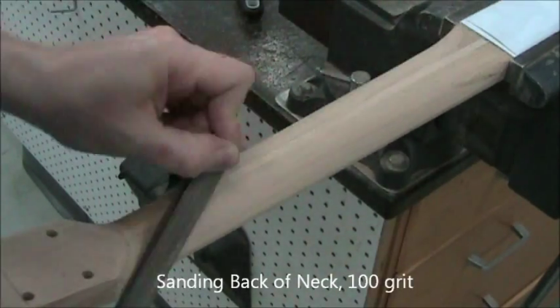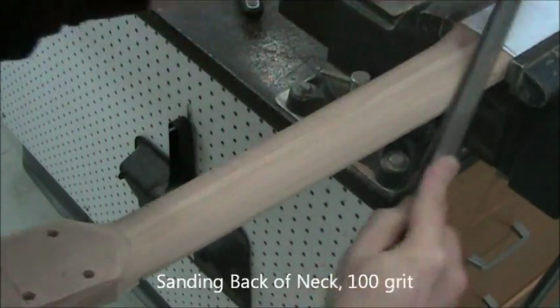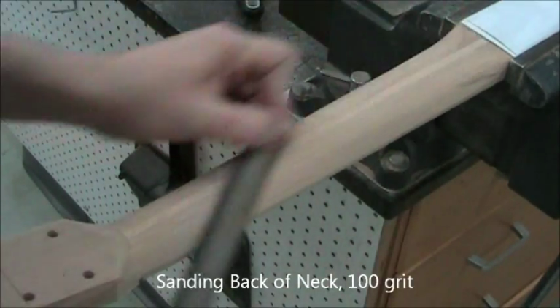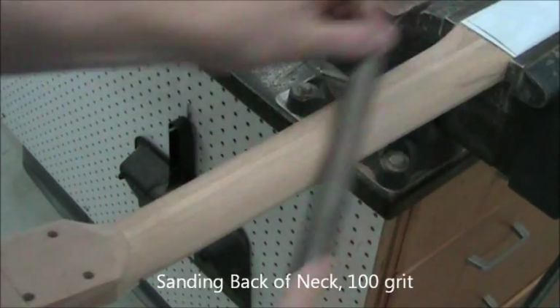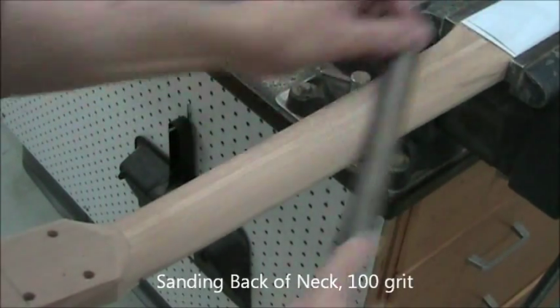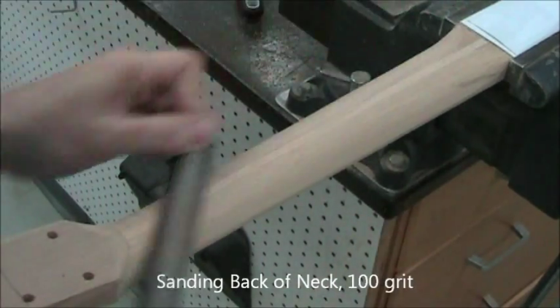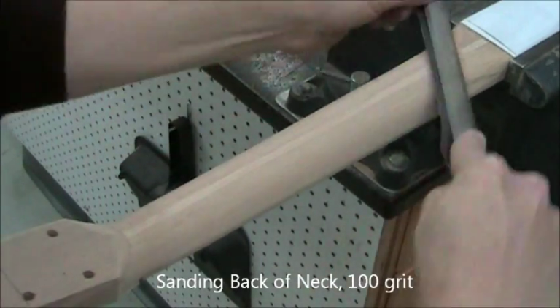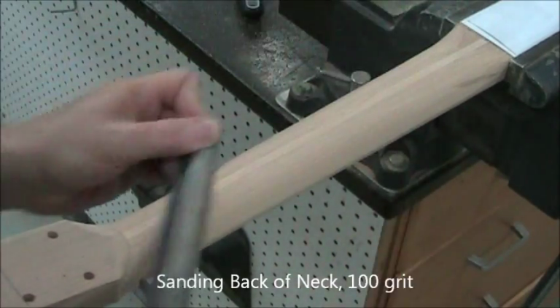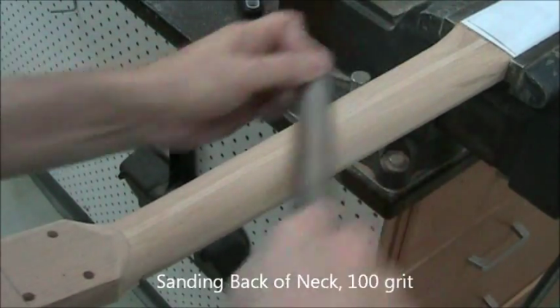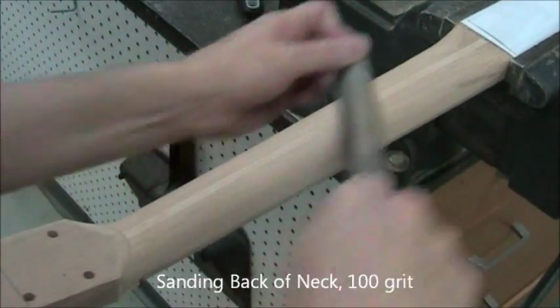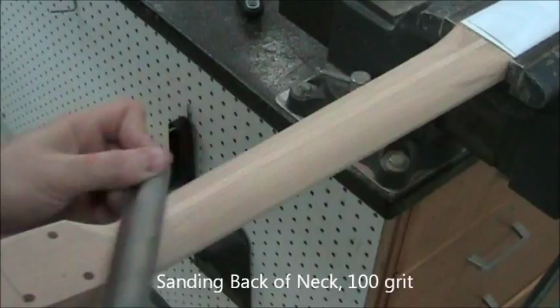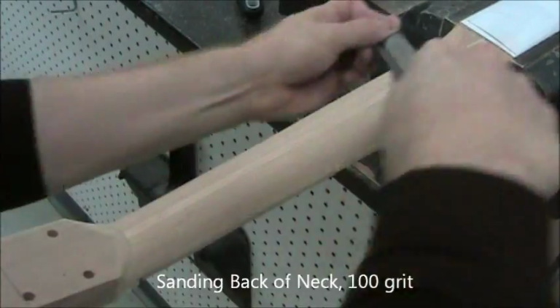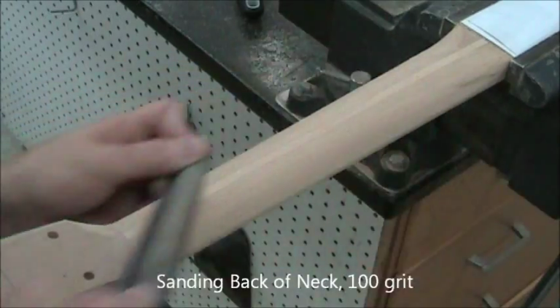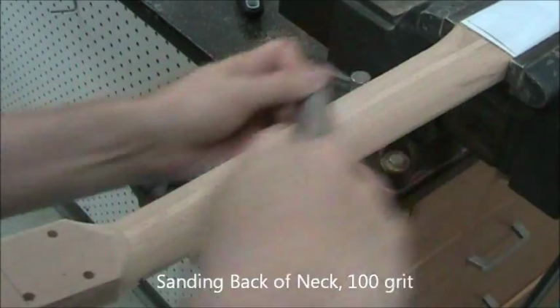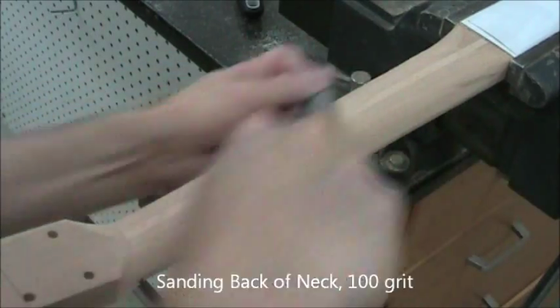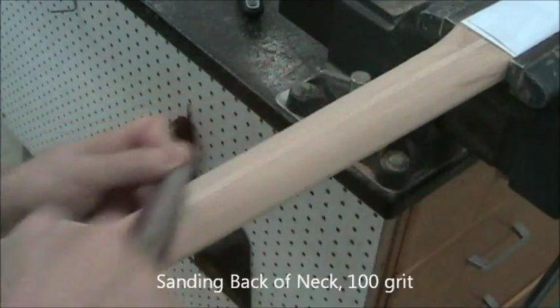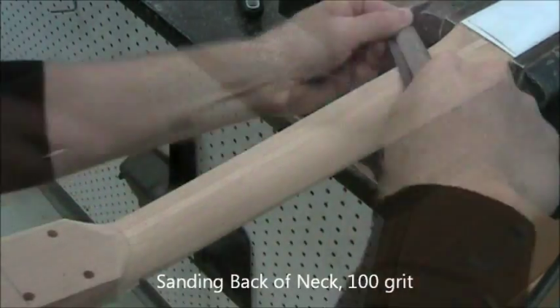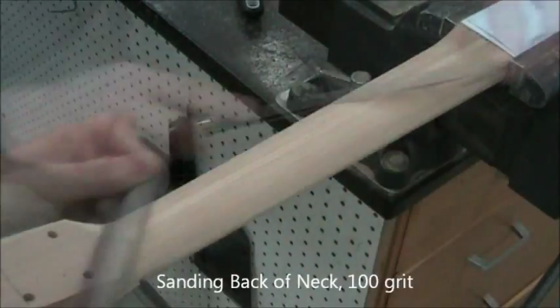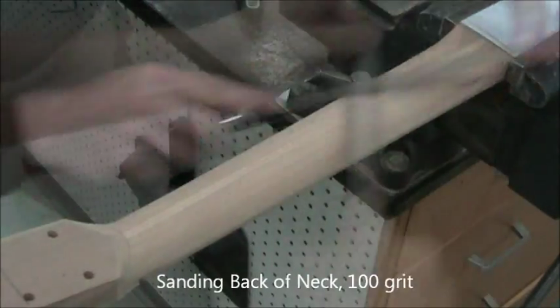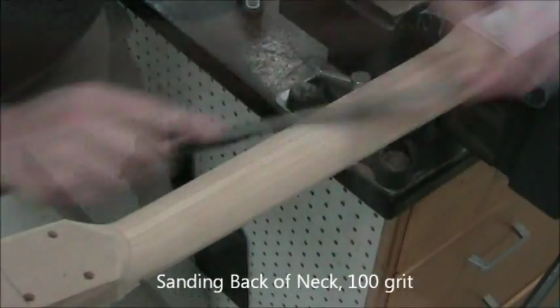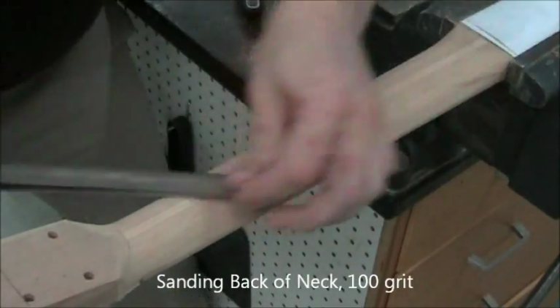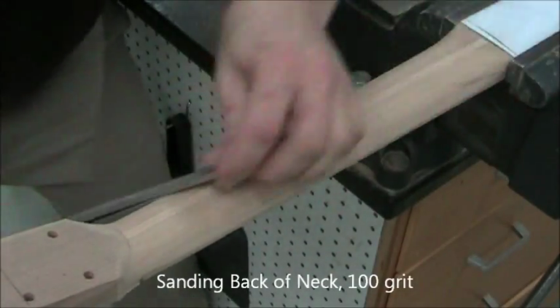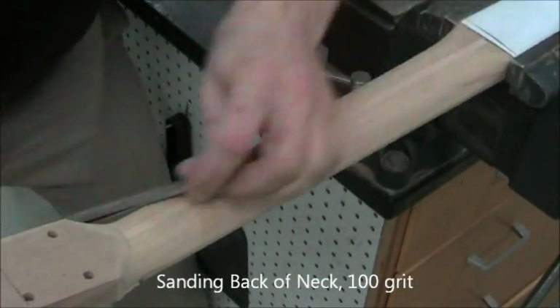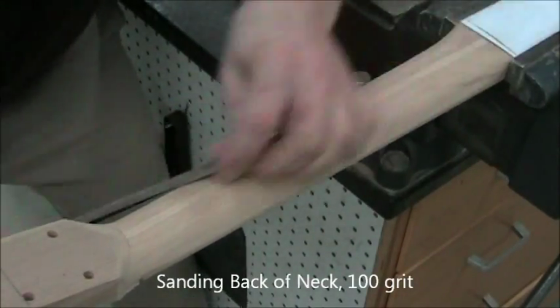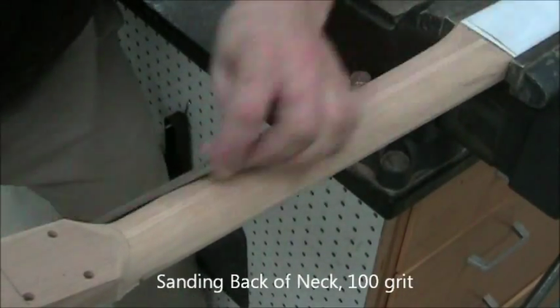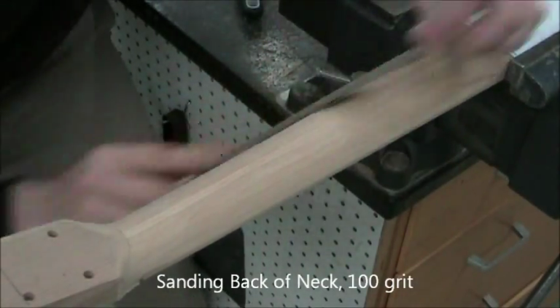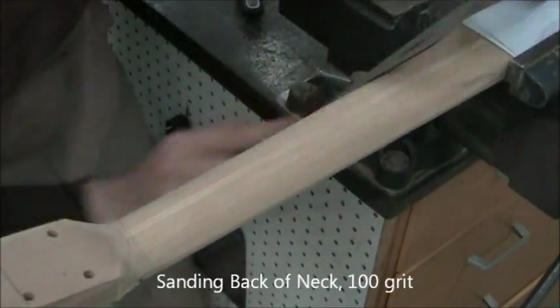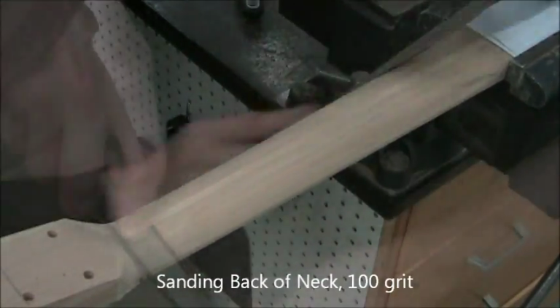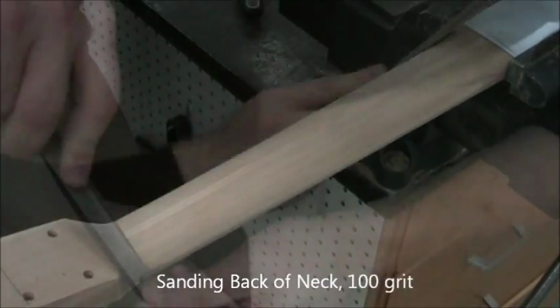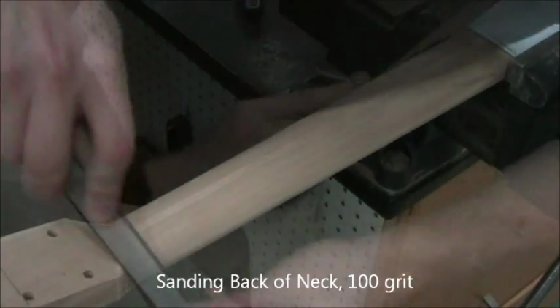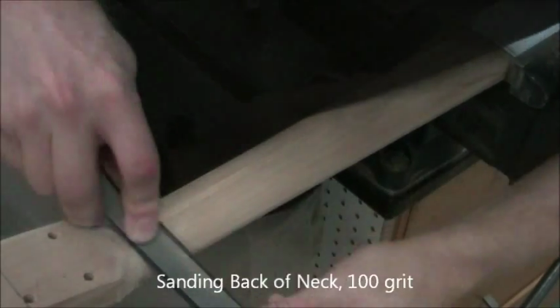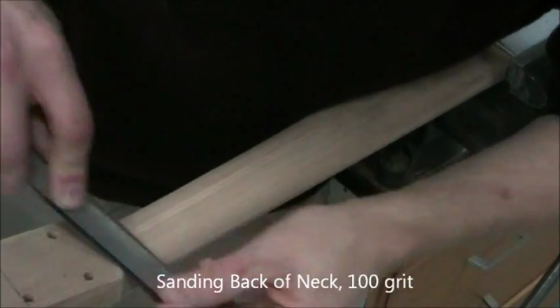You can also use a rigid sanding block like 100-grit, or a rubber-backed sanding block. Here we are working the other side, working at a variety of angles.